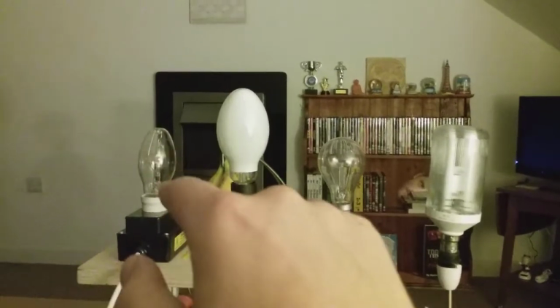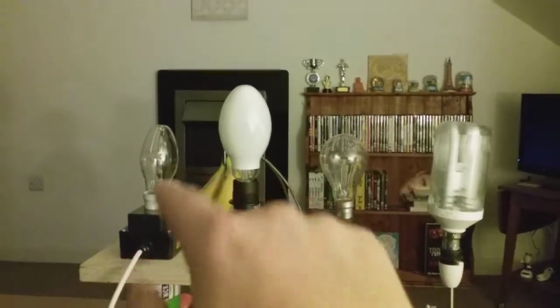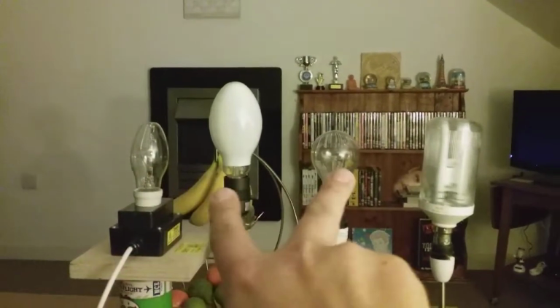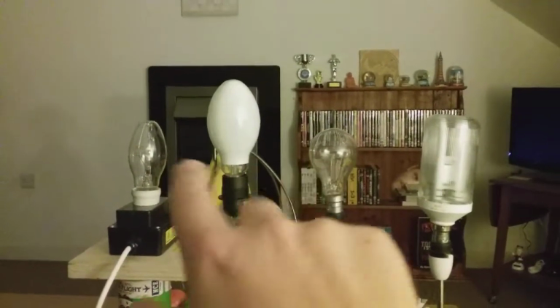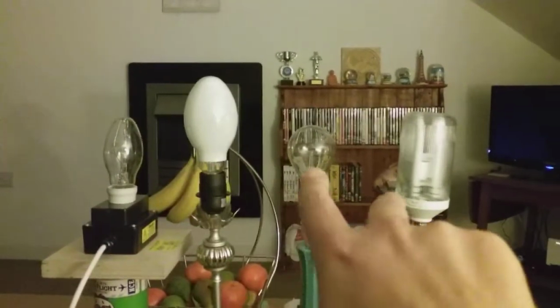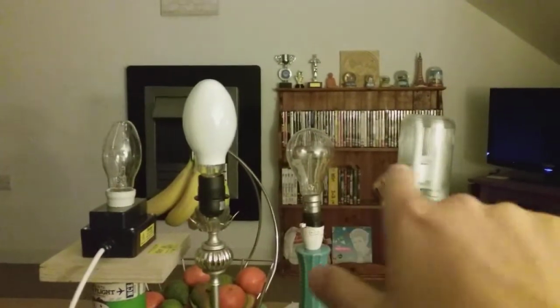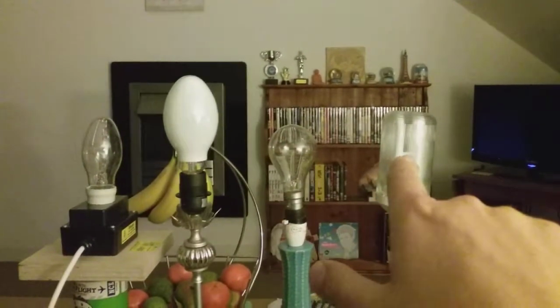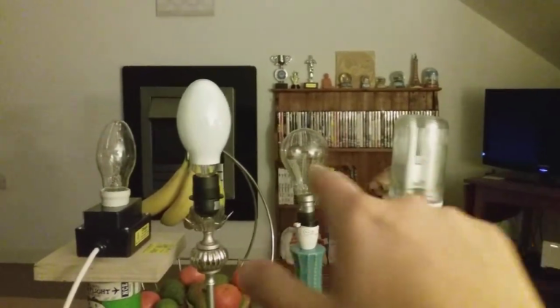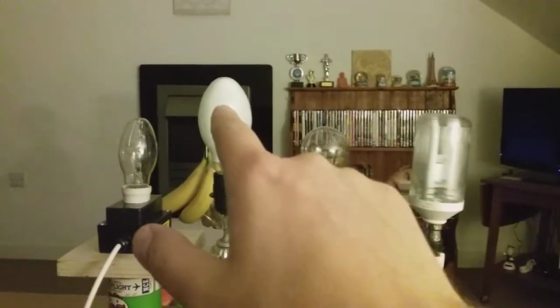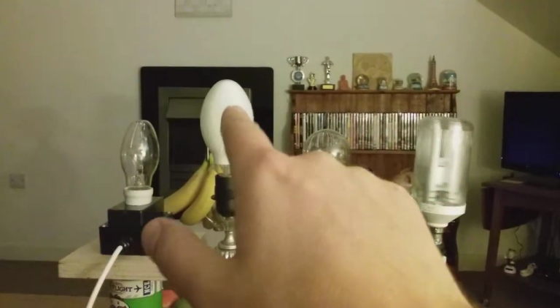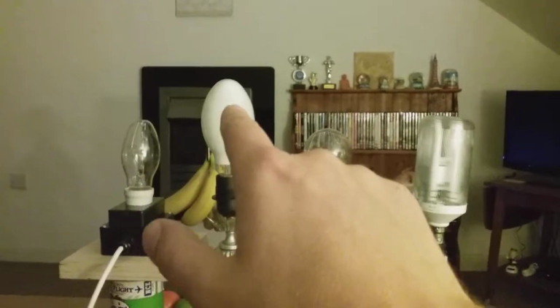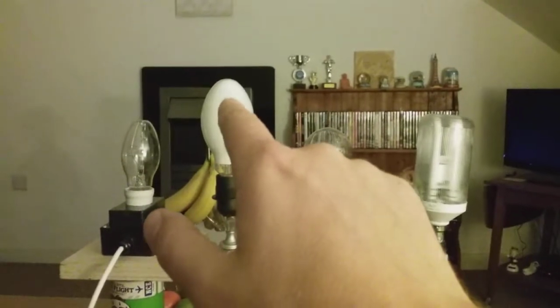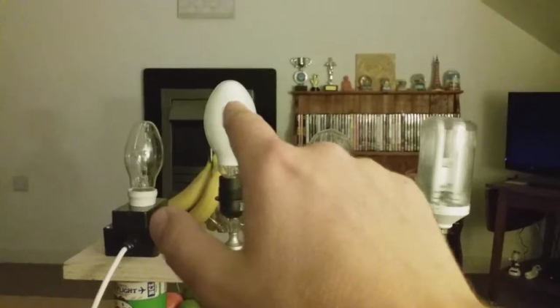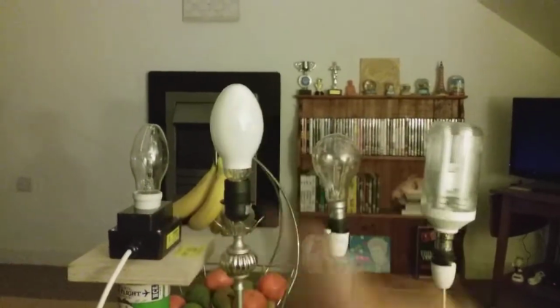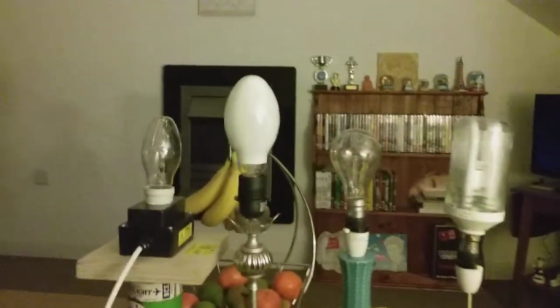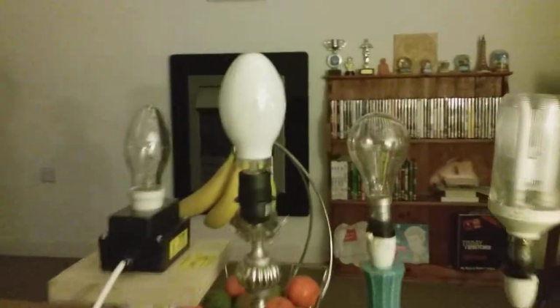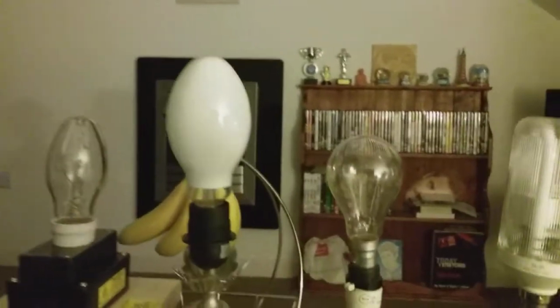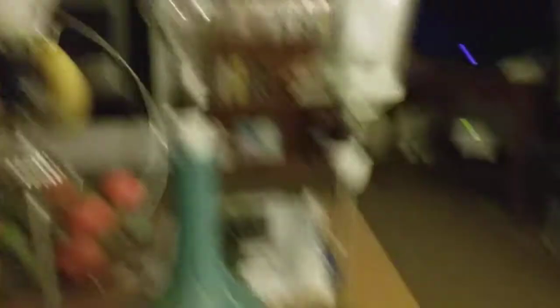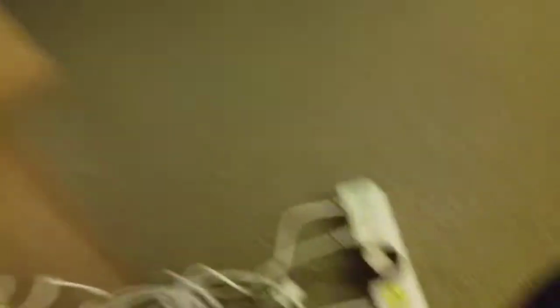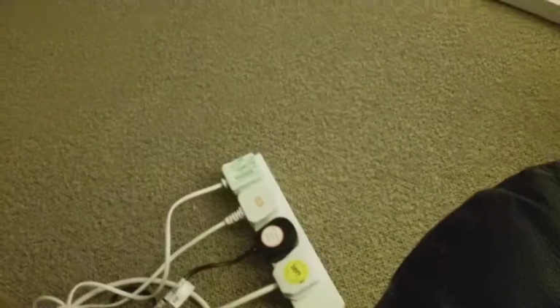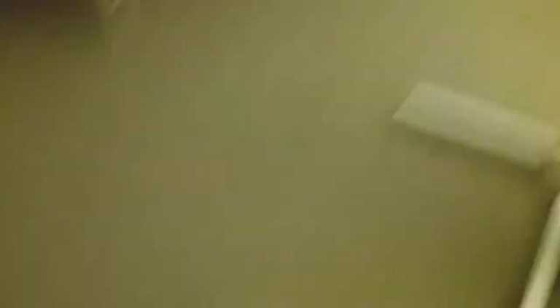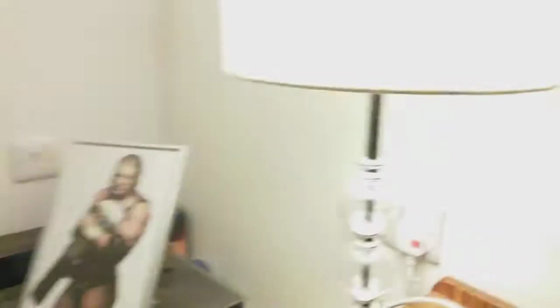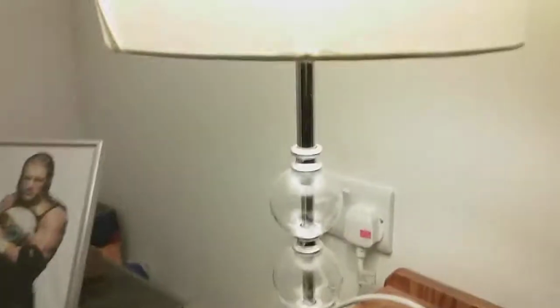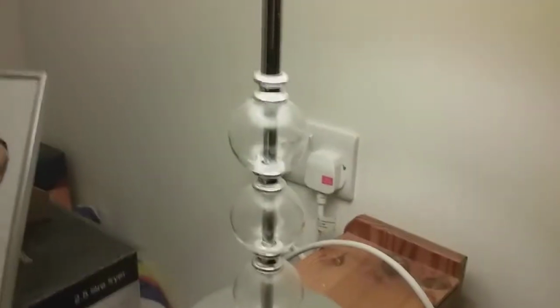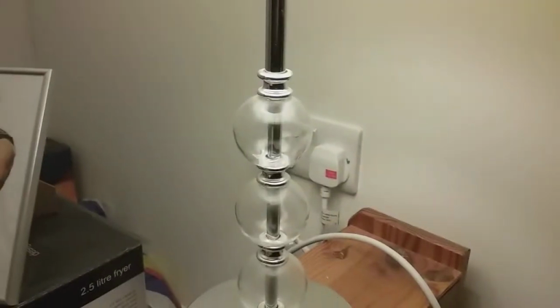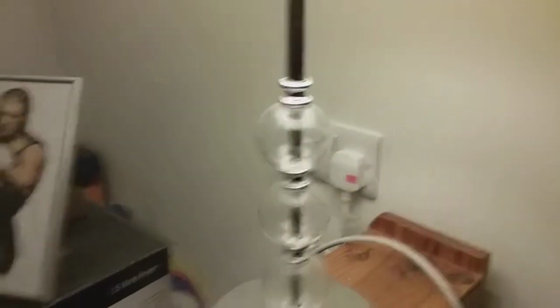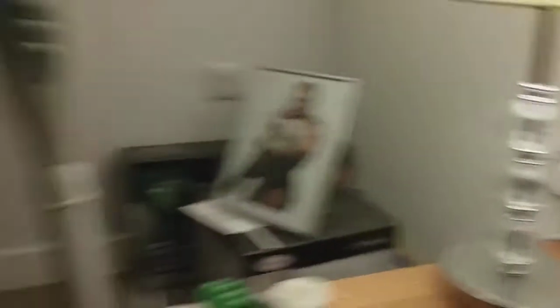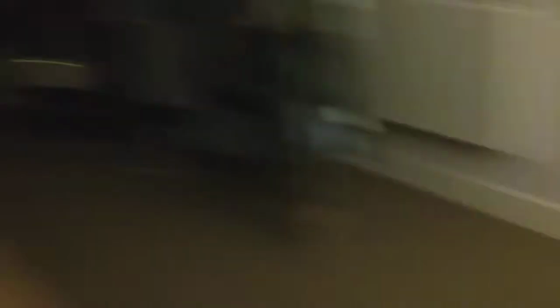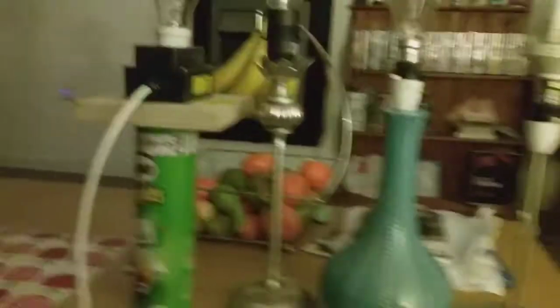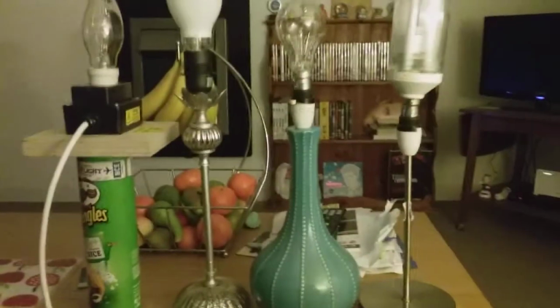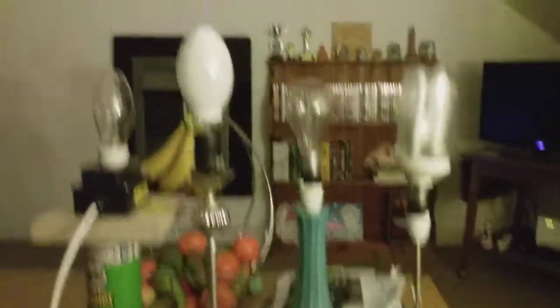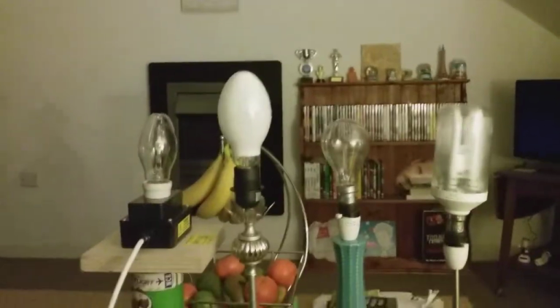As you can see, they're both clear, like the Prismatic one, but the Self-Ballasted Mercury Bulb's frosted. As you can see, they're all connected to the extension into the socket, ready to fire up in one second or two, everybody.